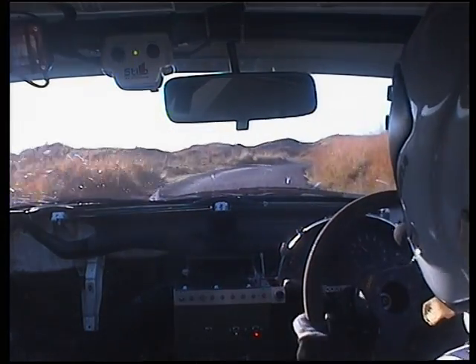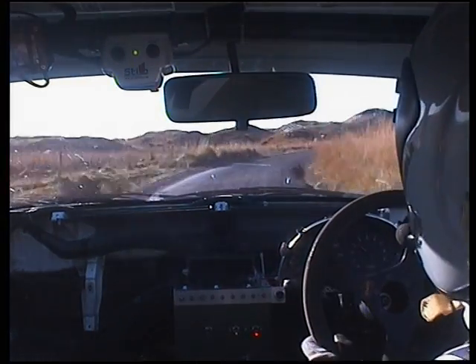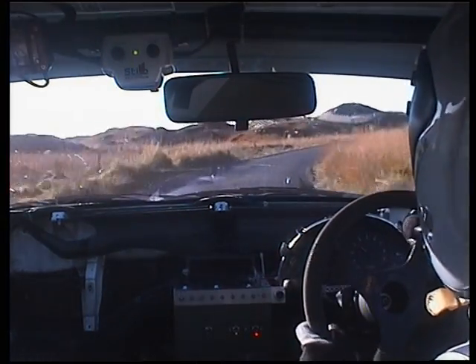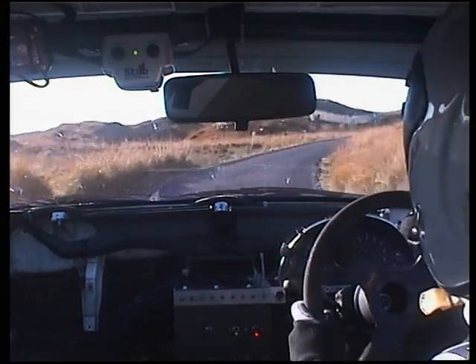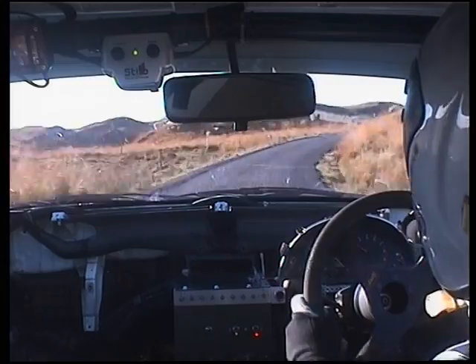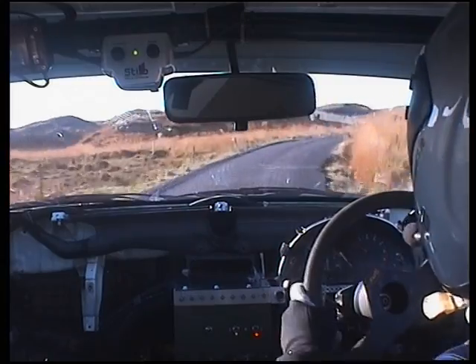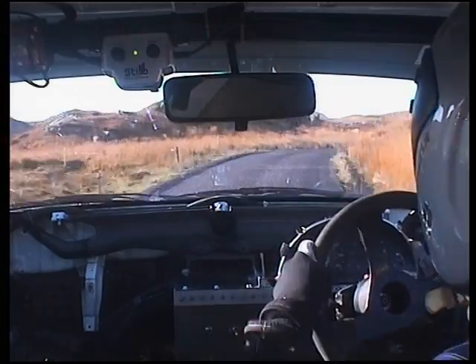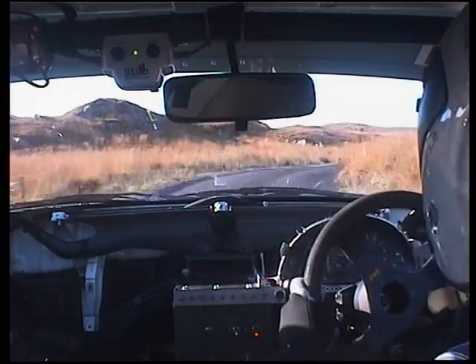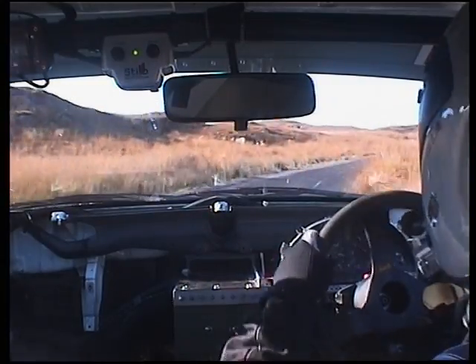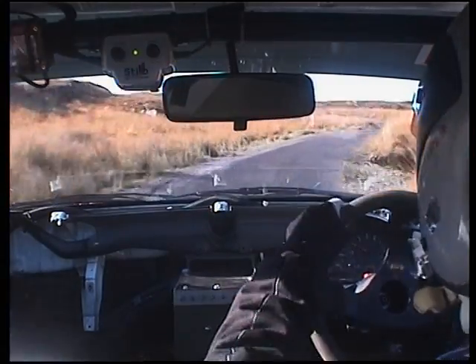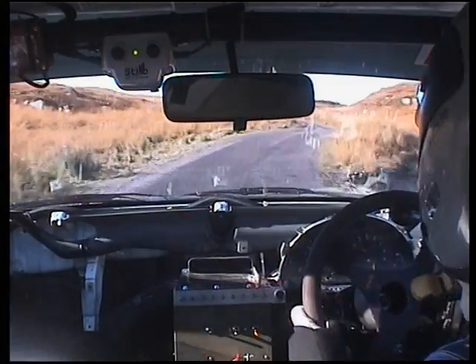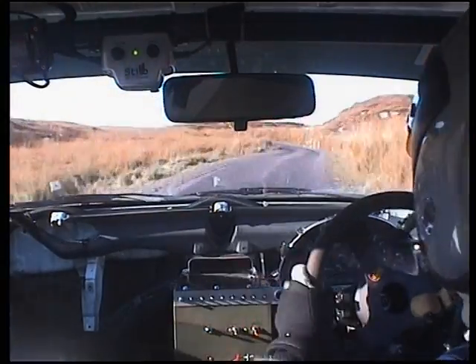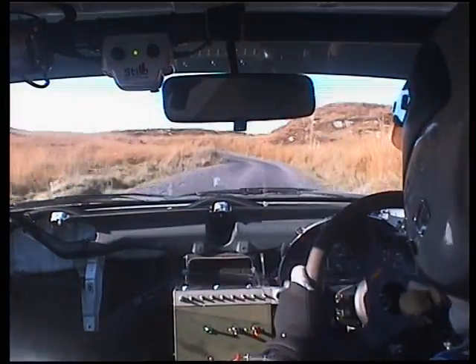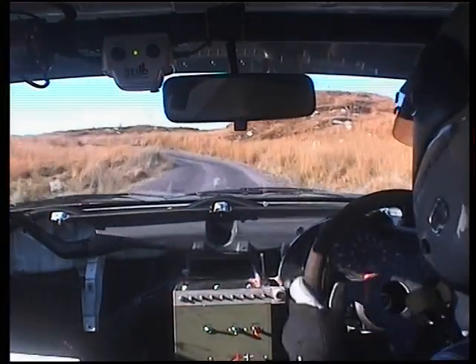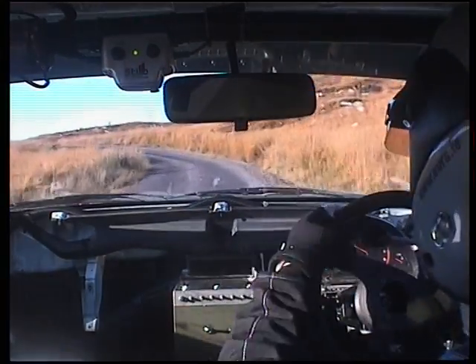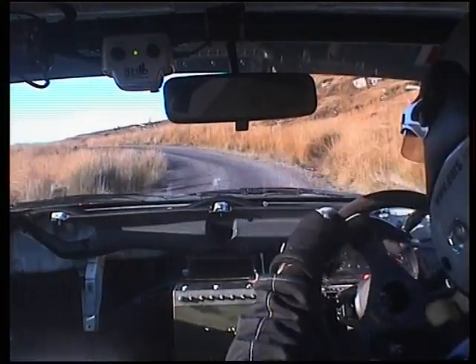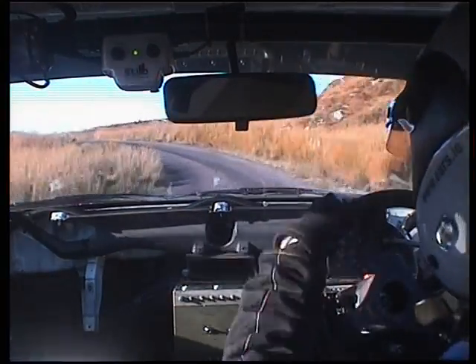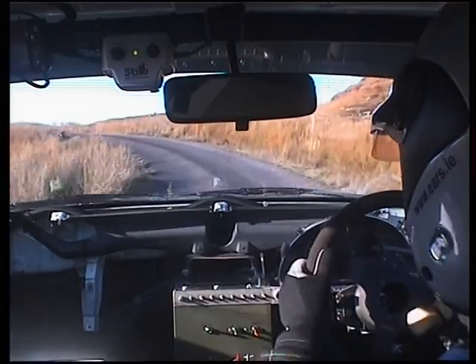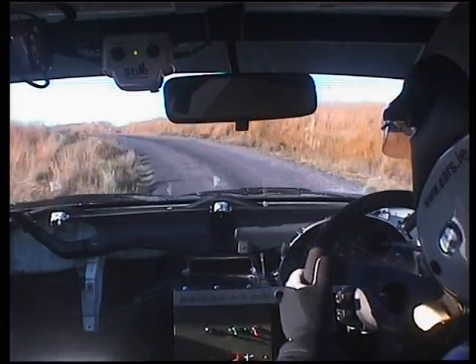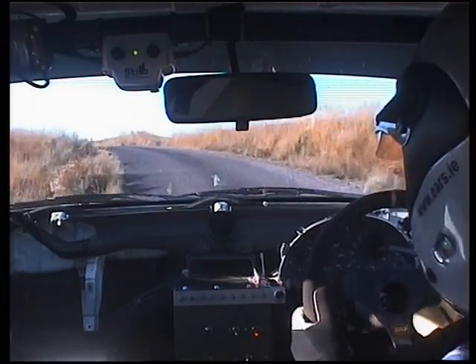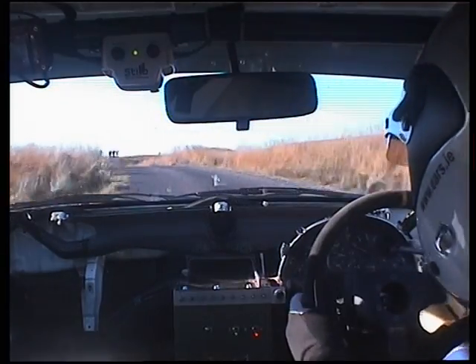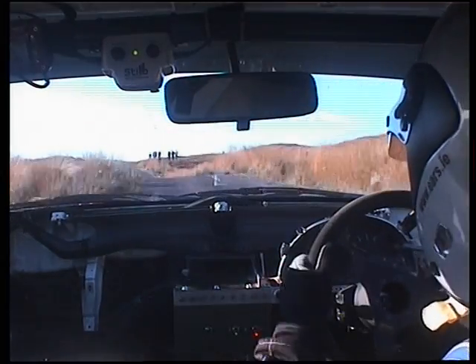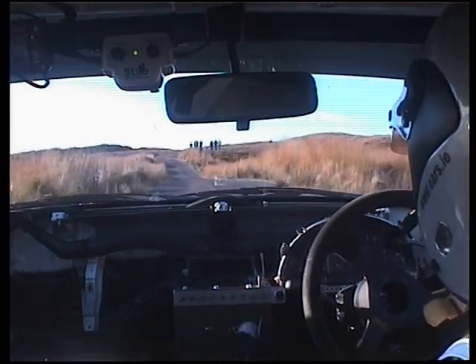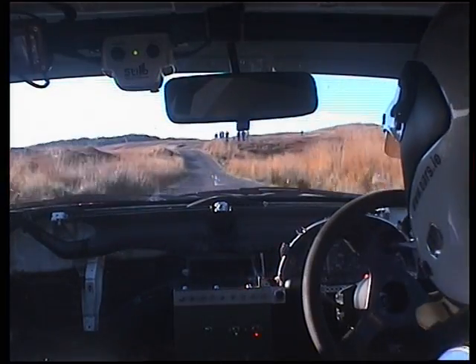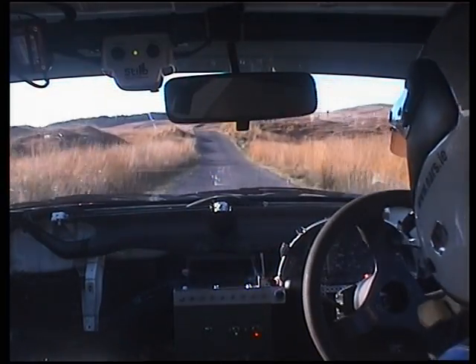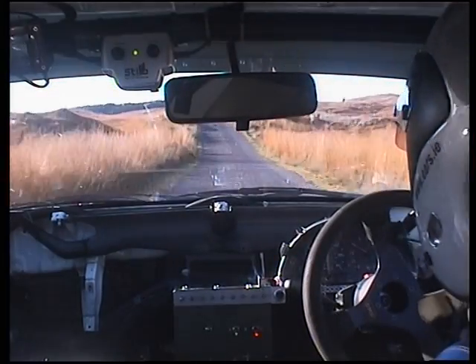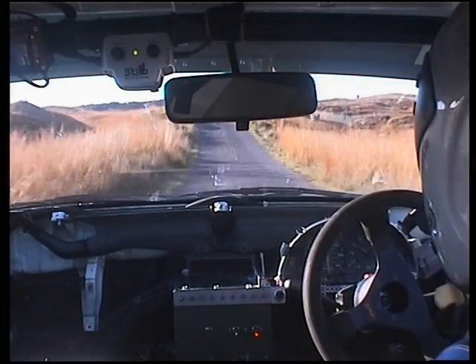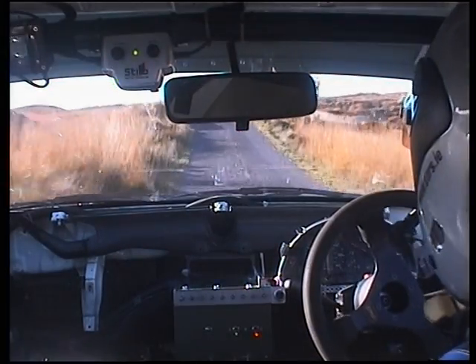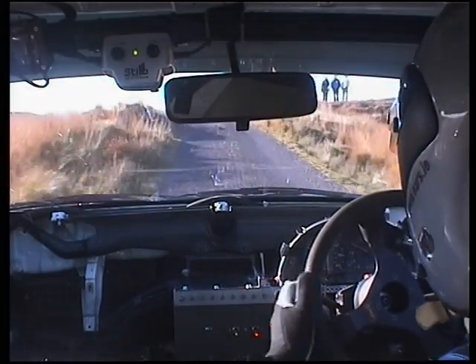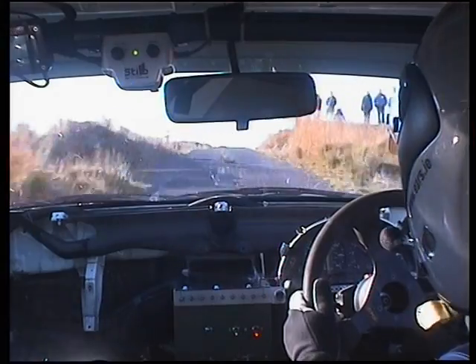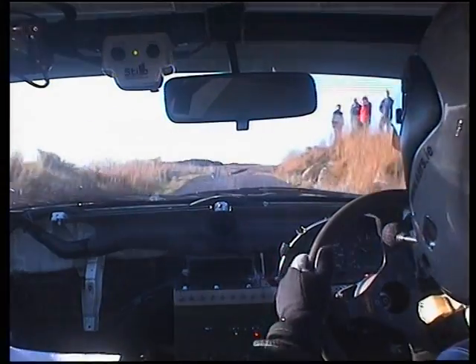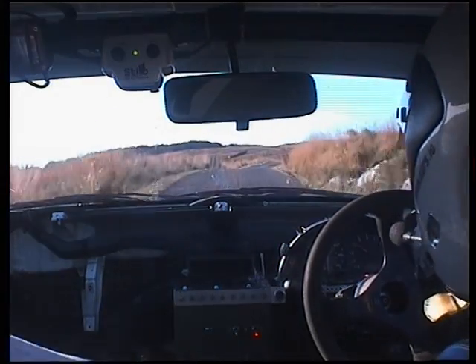Tight four right, tight four right Parkley, long four left, tight crest, focus. Flat right over crest, she's doing a dip, she's doing a dip.